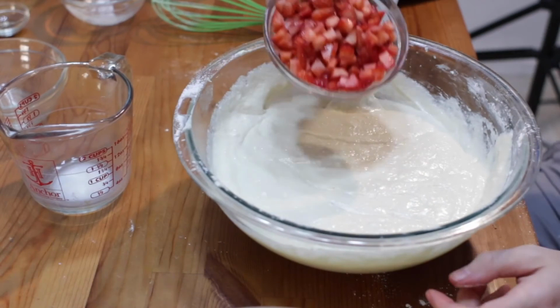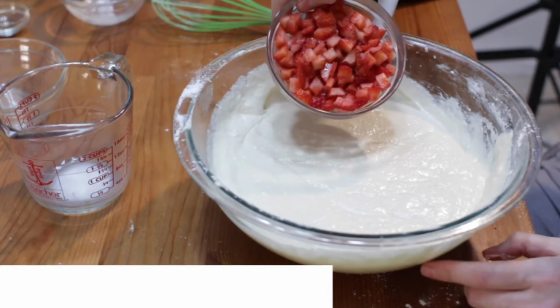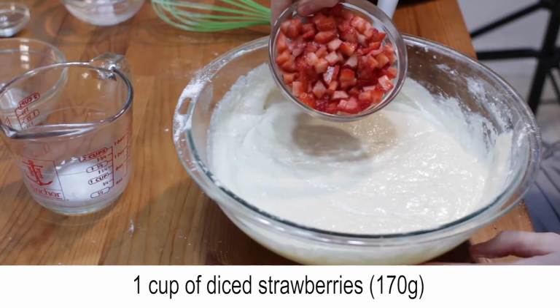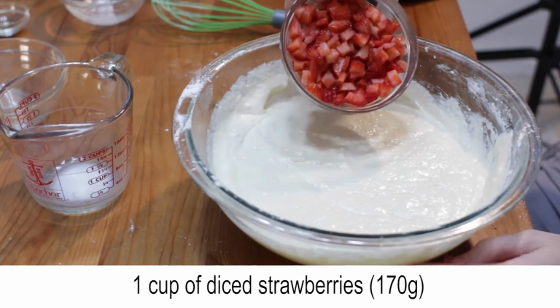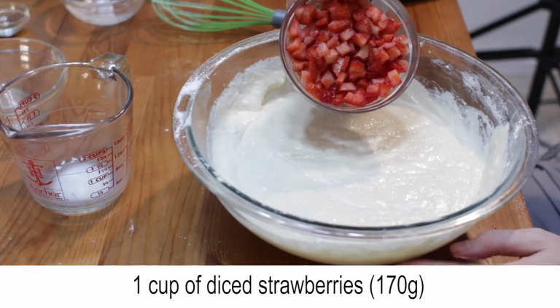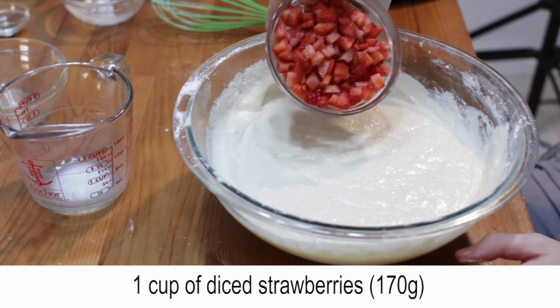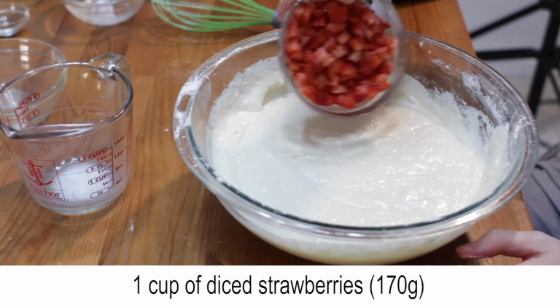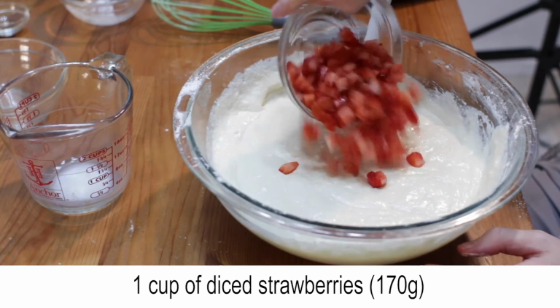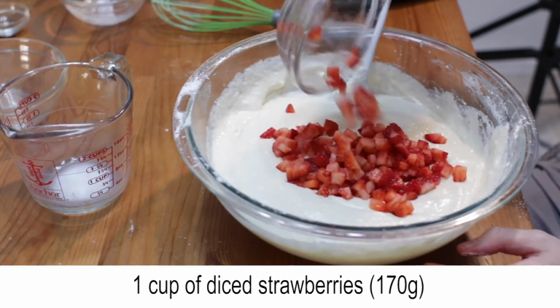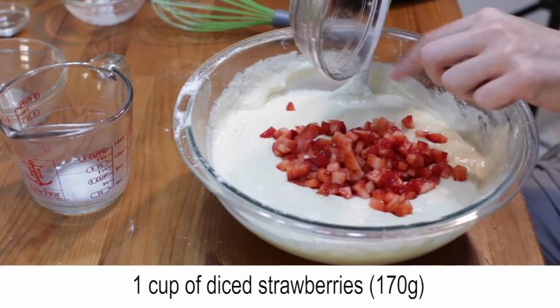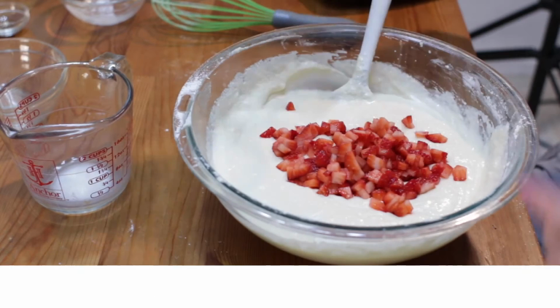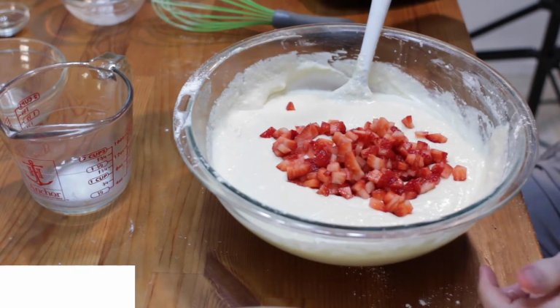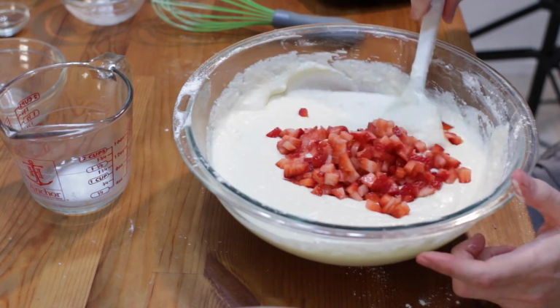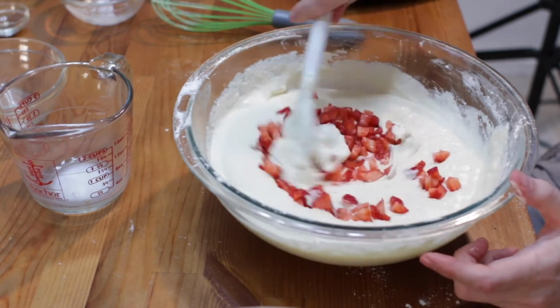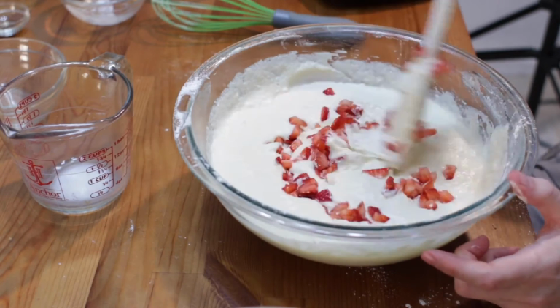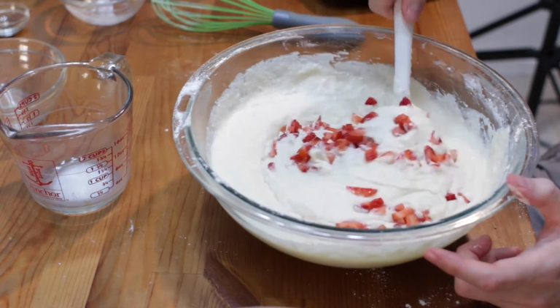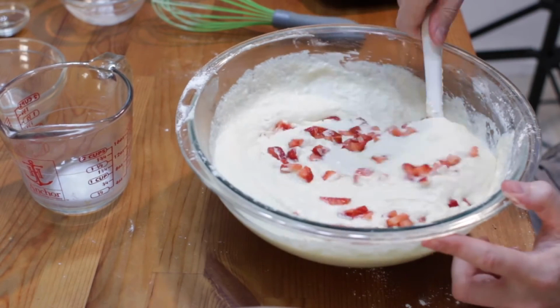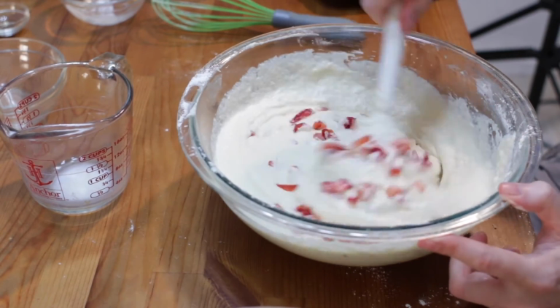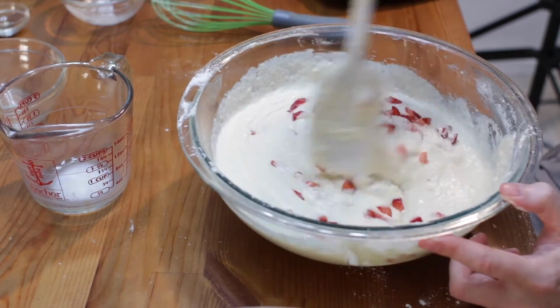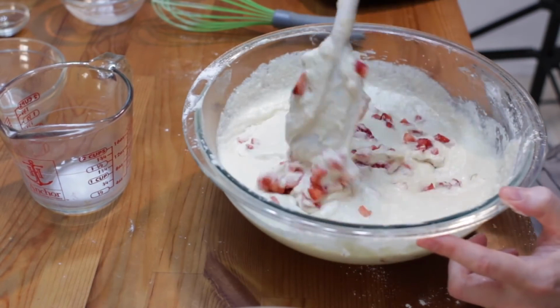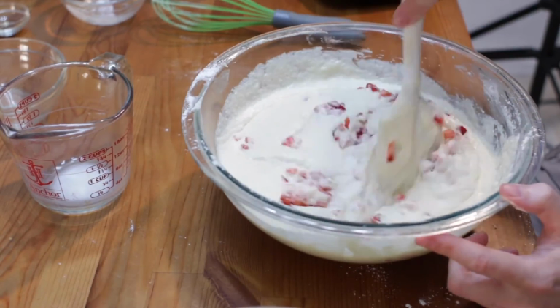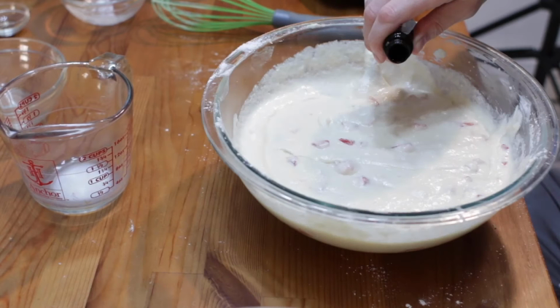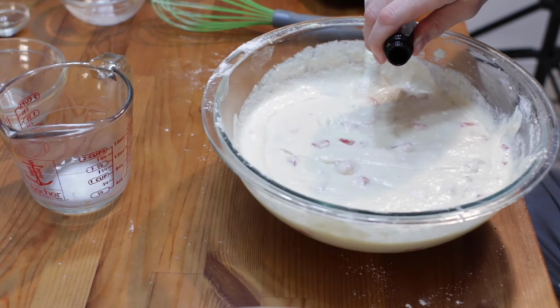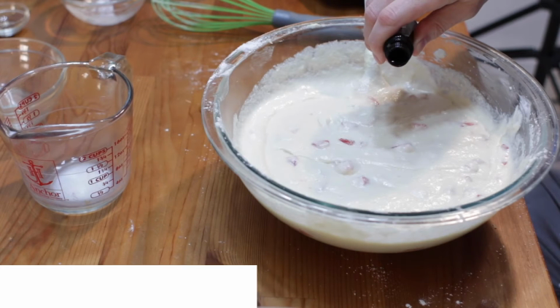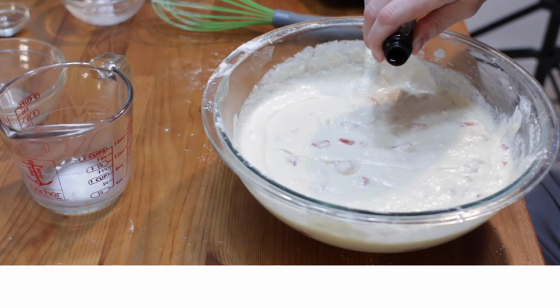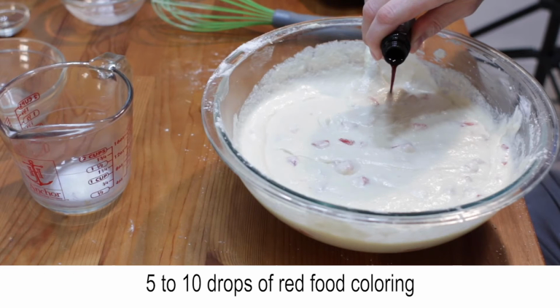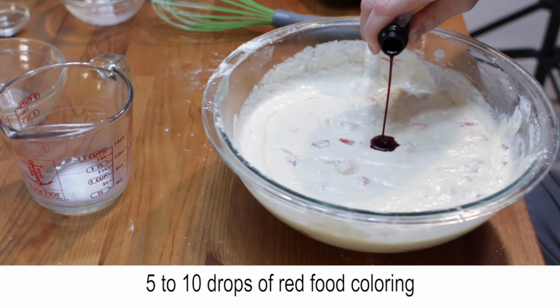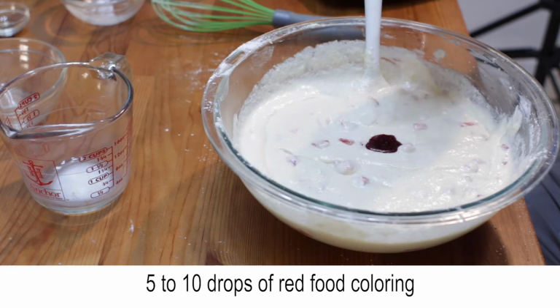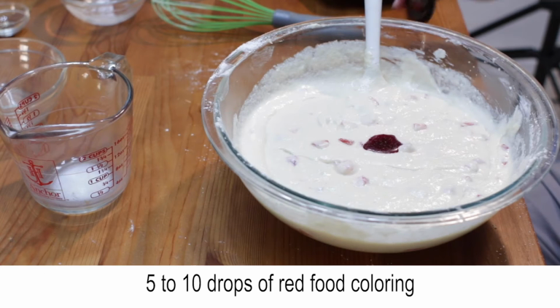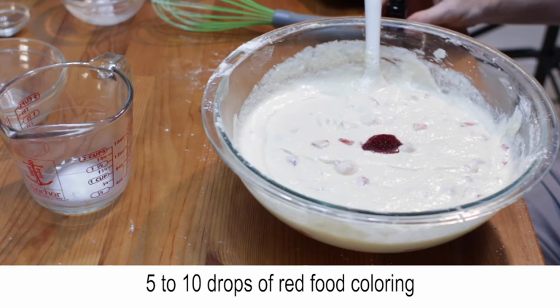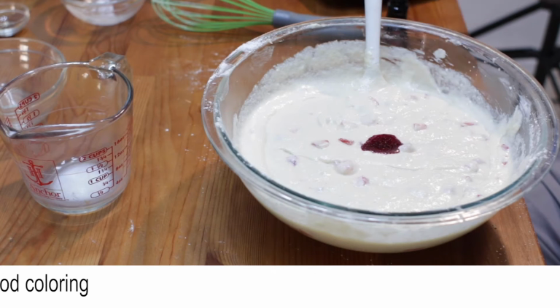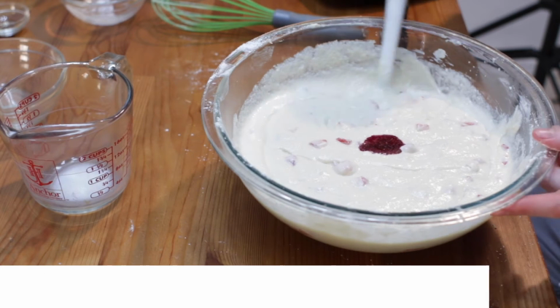Add about a cup of diced strawberries and stir those in. Then add five to ten drops of red food coloring and mix that in.